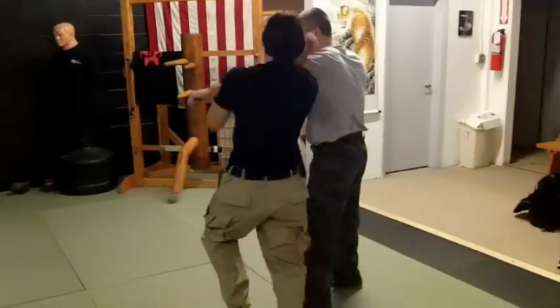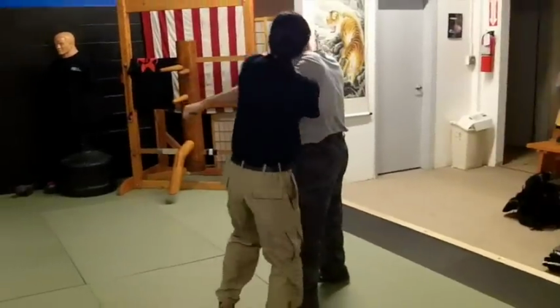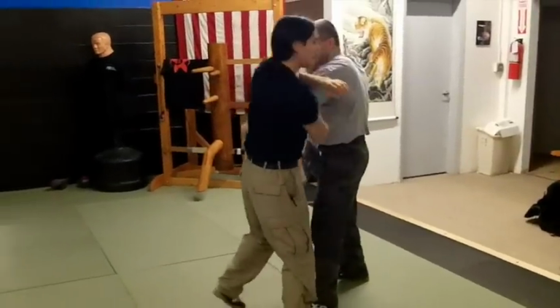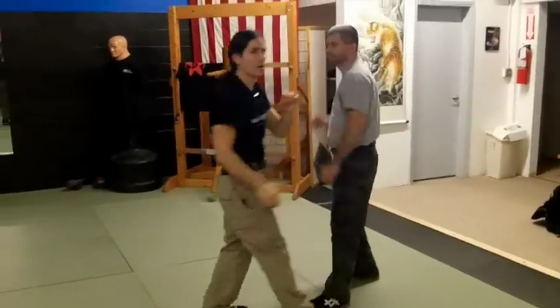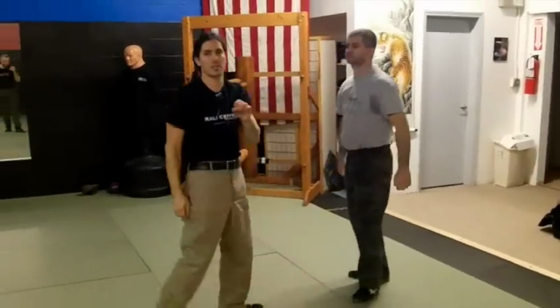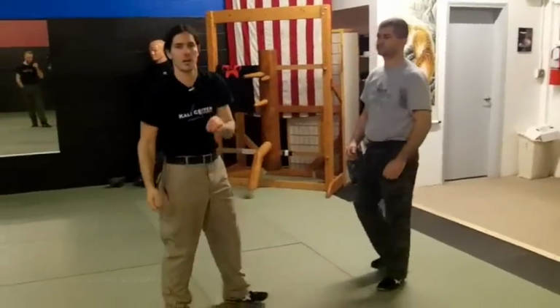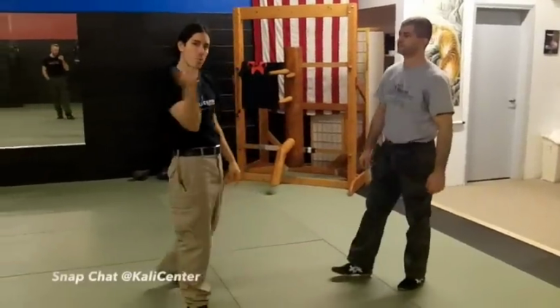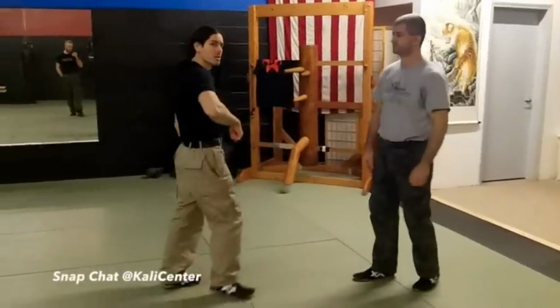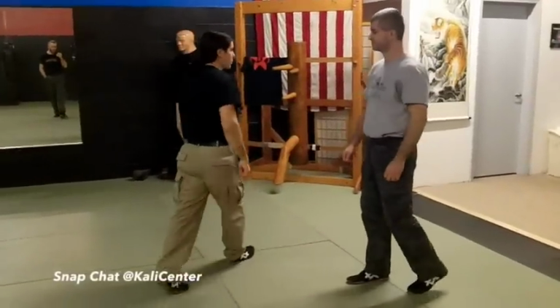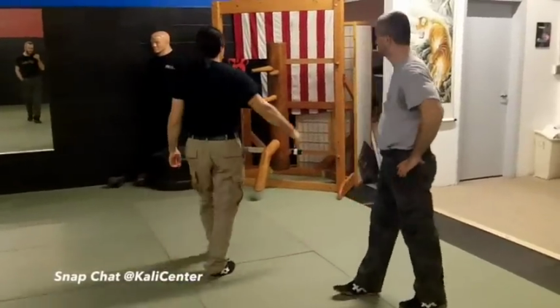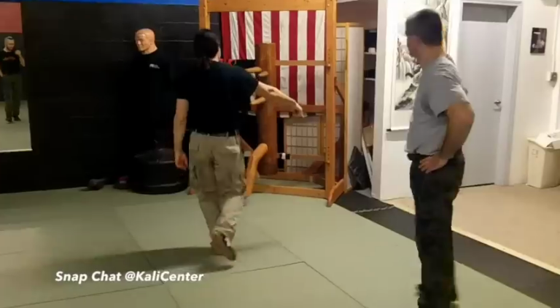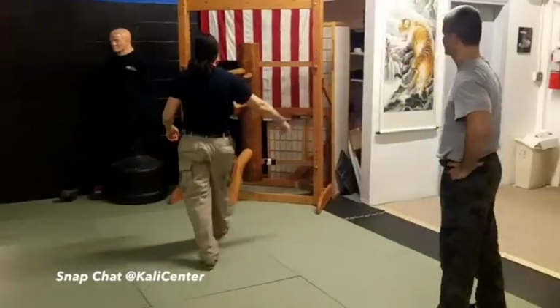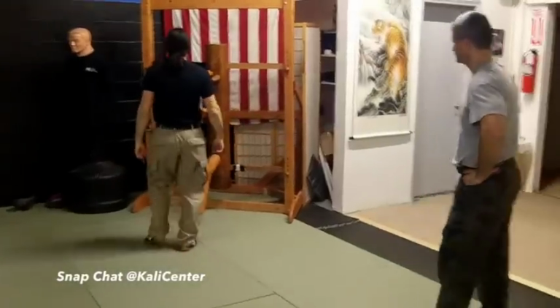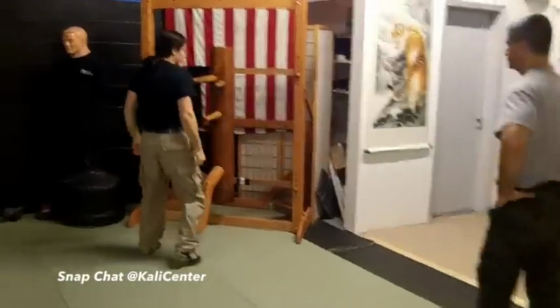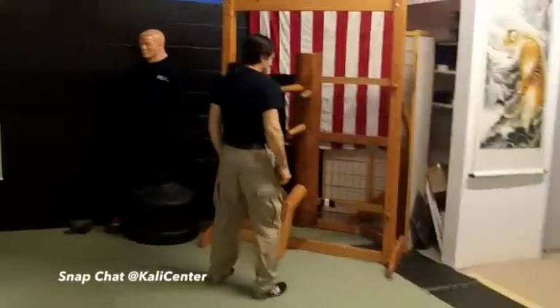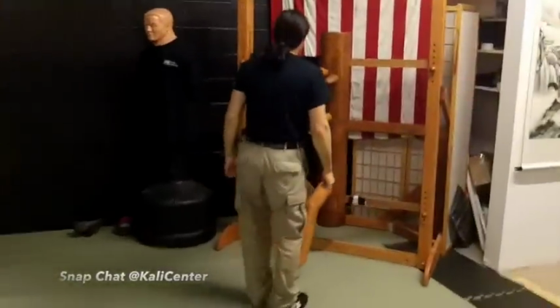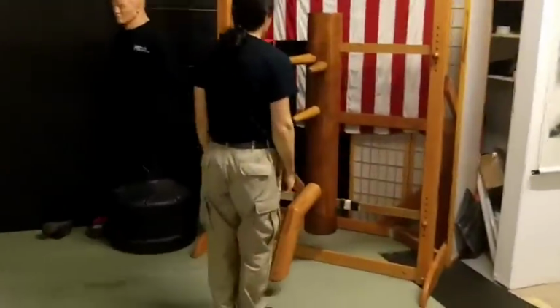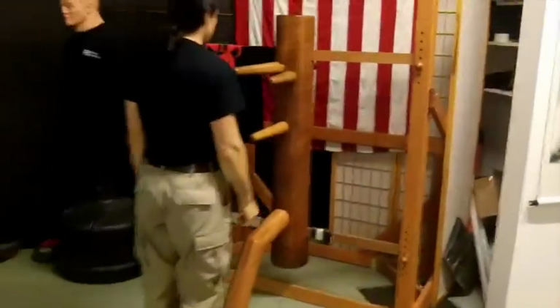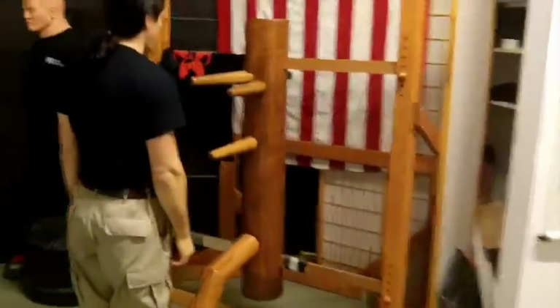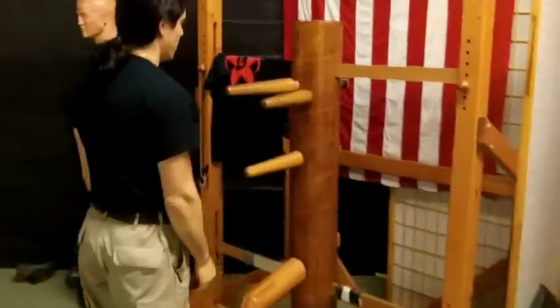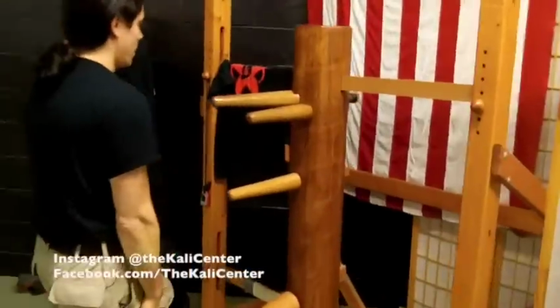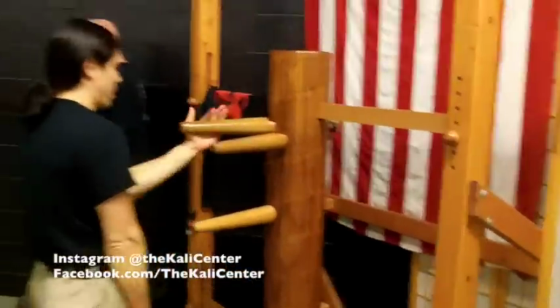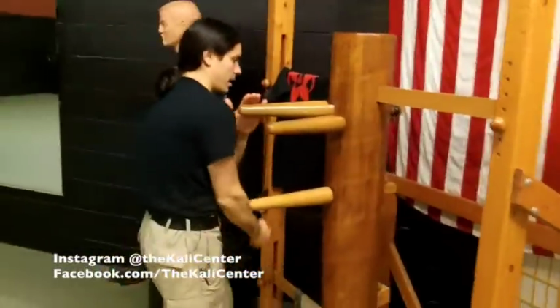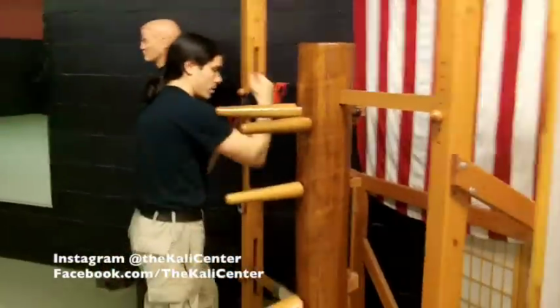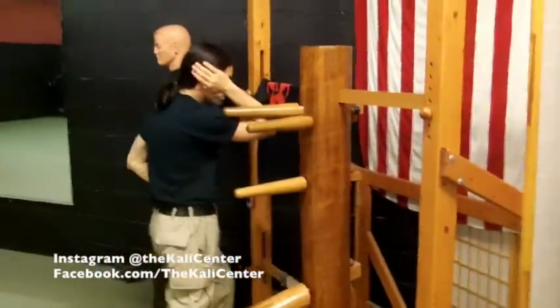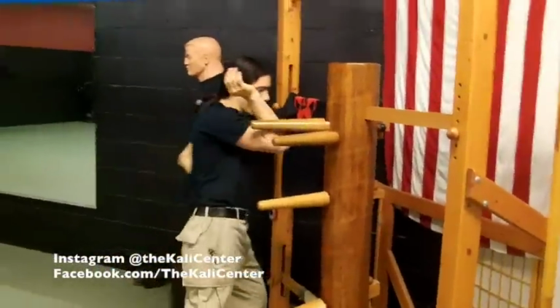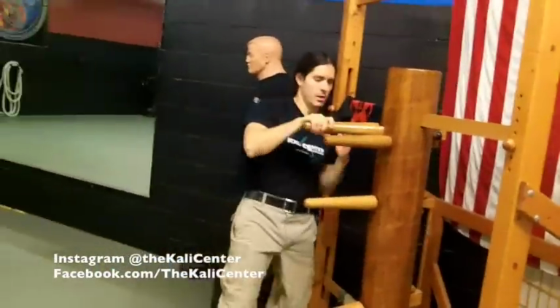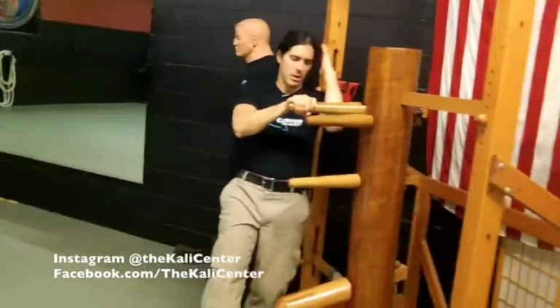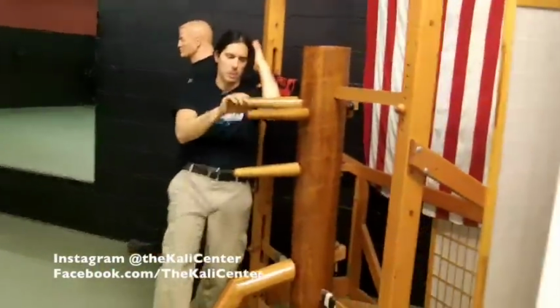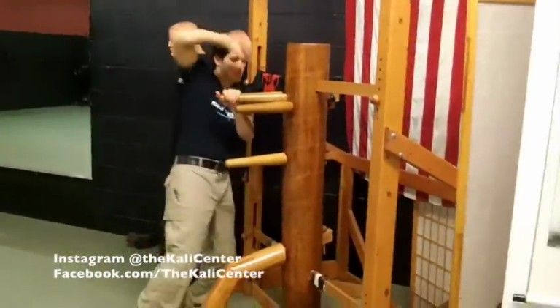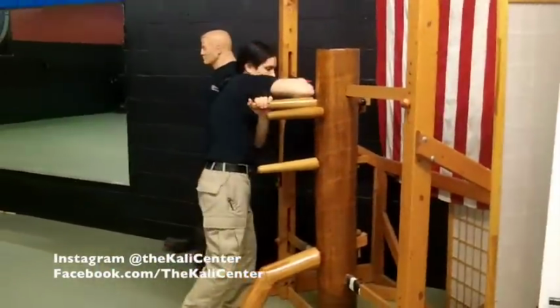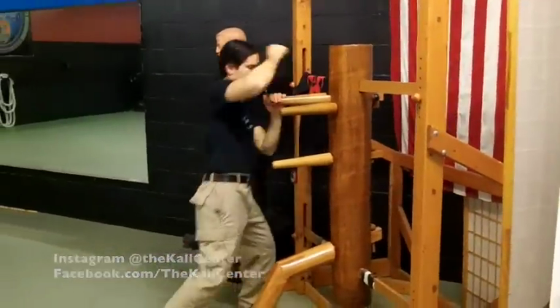We're getting a lot of repetition here. So one more time at the wooden dummy — come on this side, Tom. From here: step out, parry, scoop that up, hit the destruction and then downward.